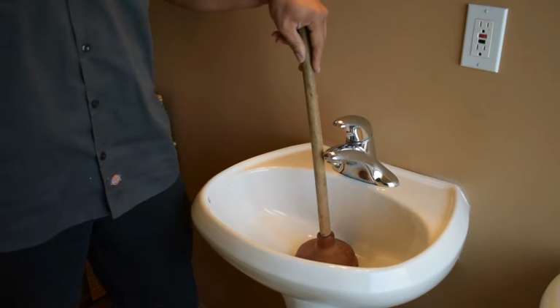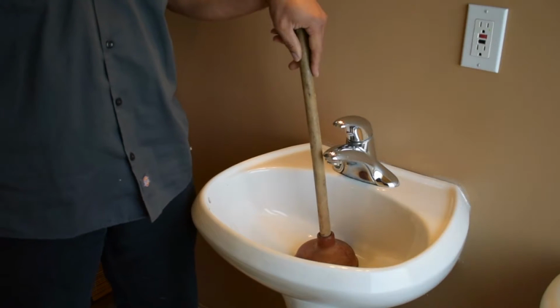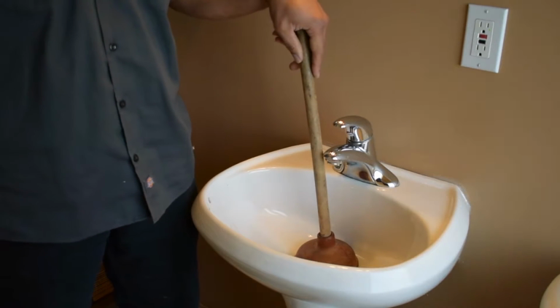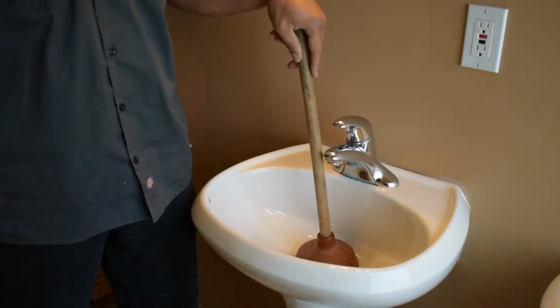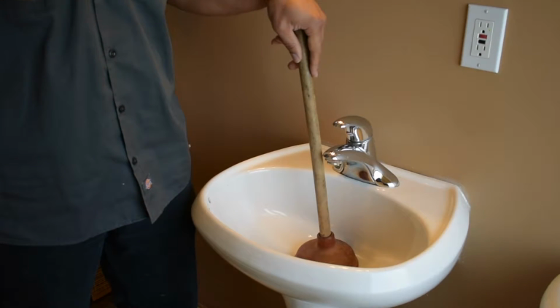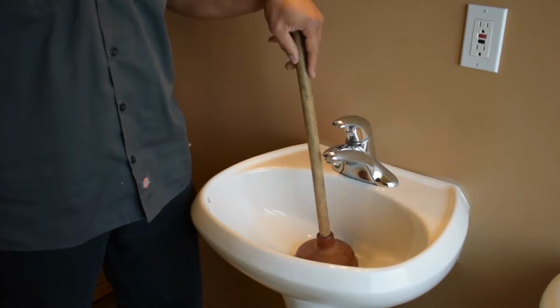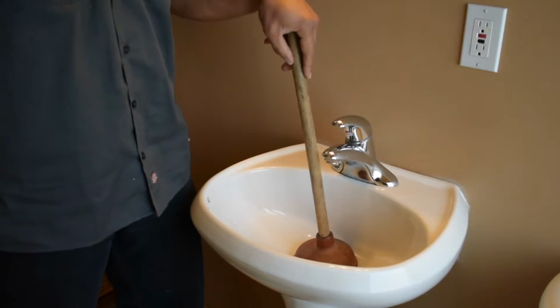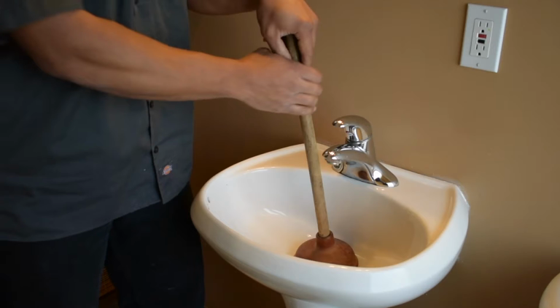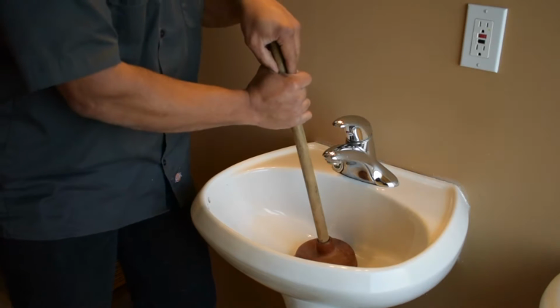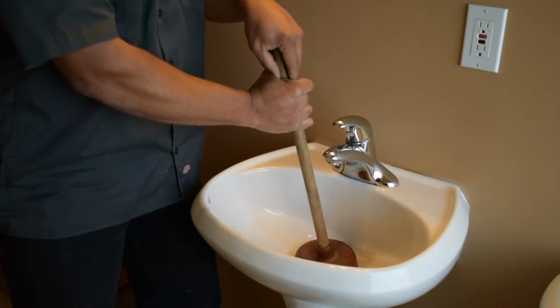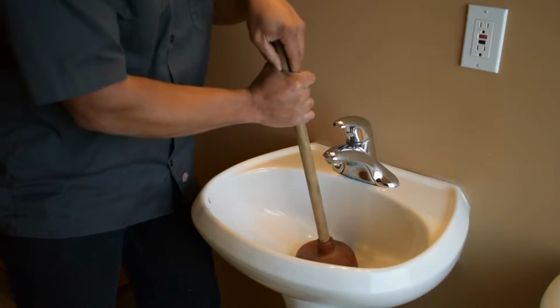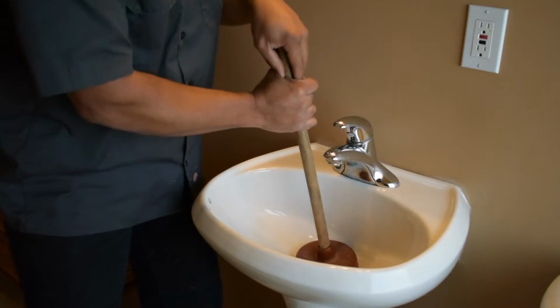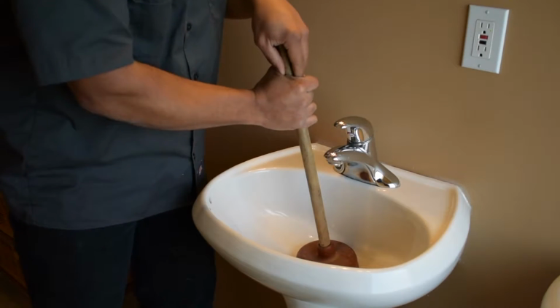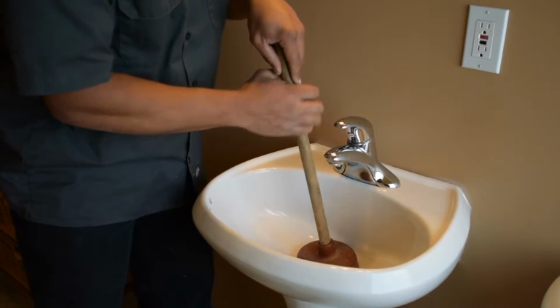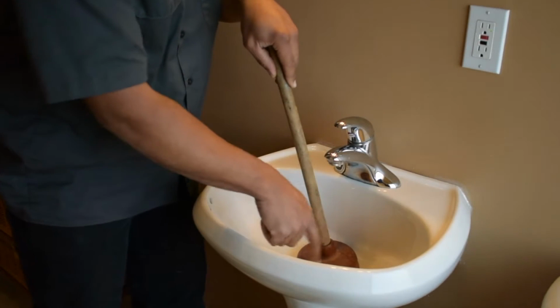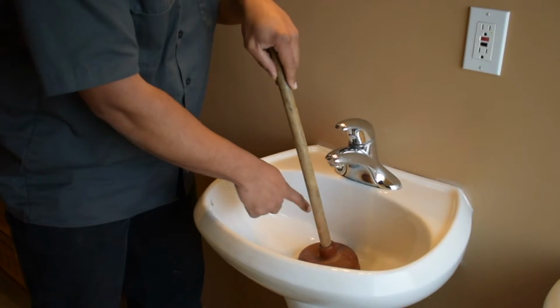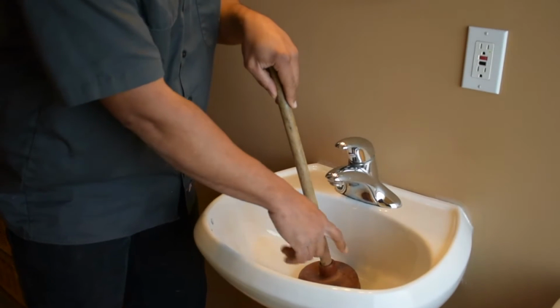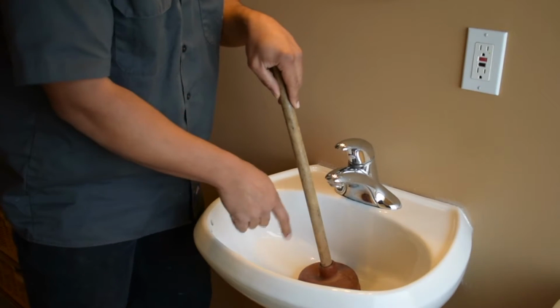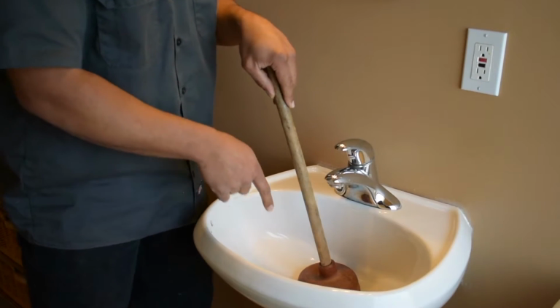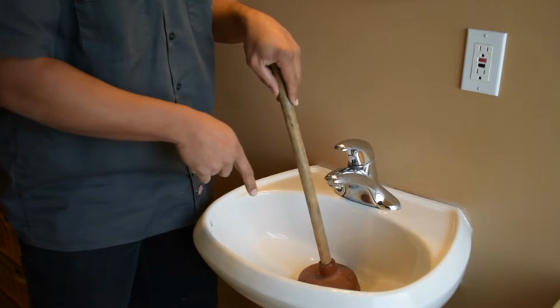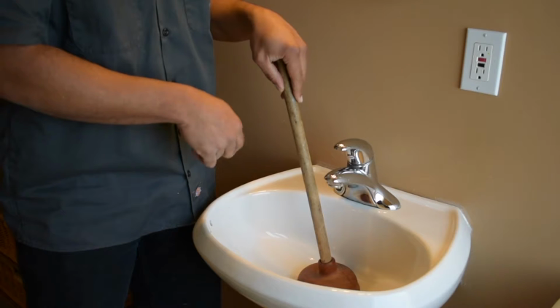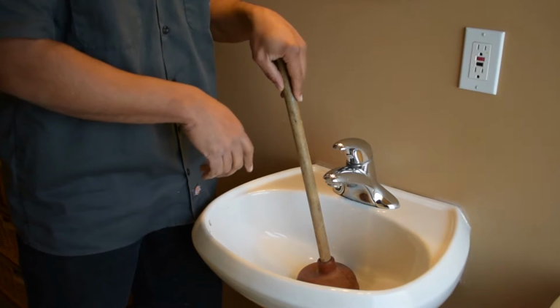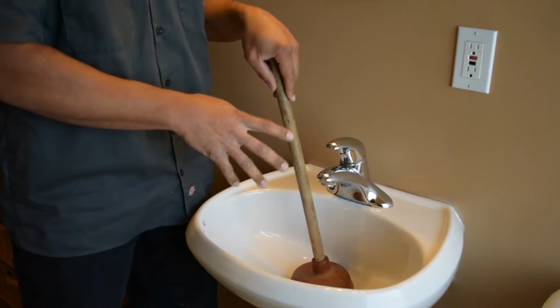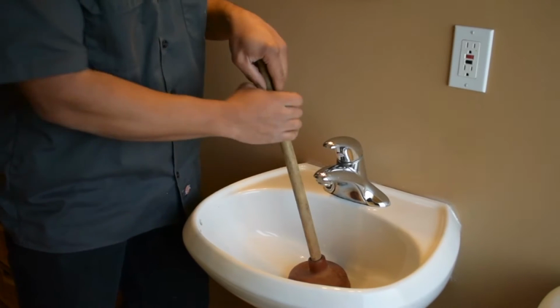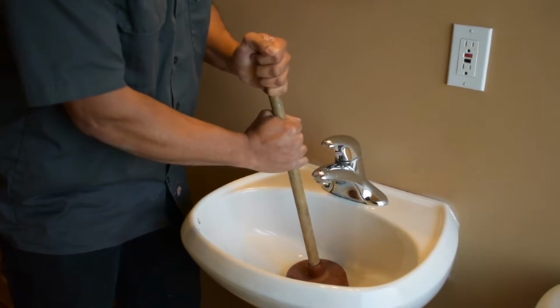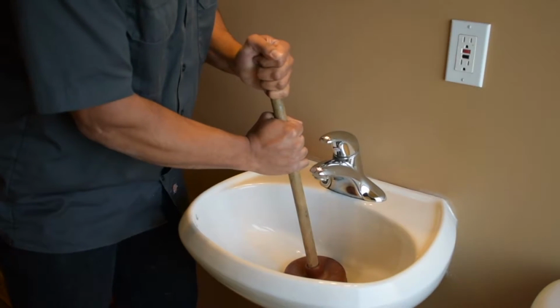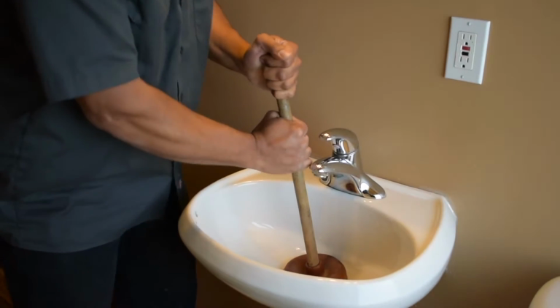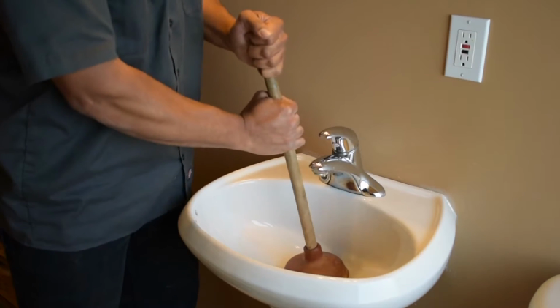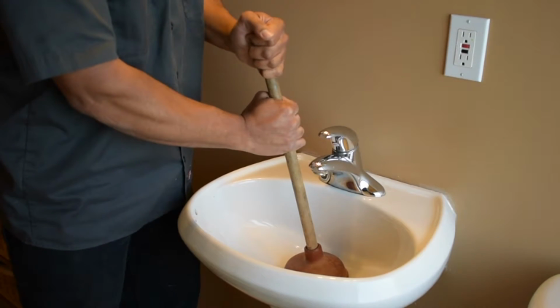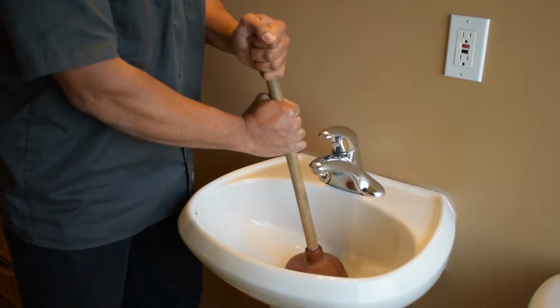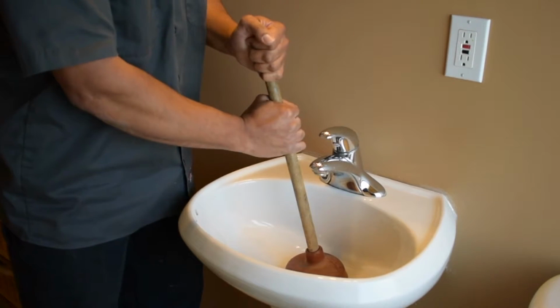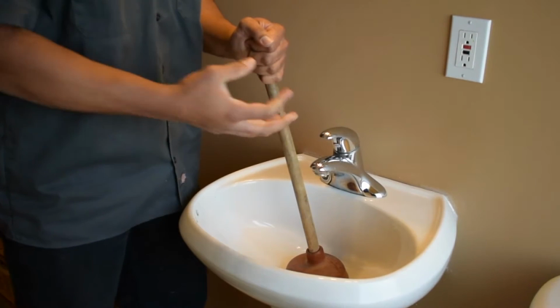You need that good seal, and that's why I prefer the red rubber like this. So if this was a slow sink or a complete stoppage, the plunger is an acceptable first tool to give a try to get the blockage cleared.